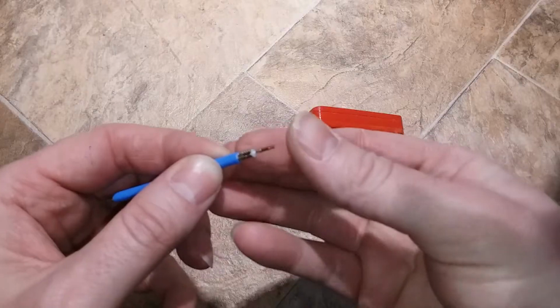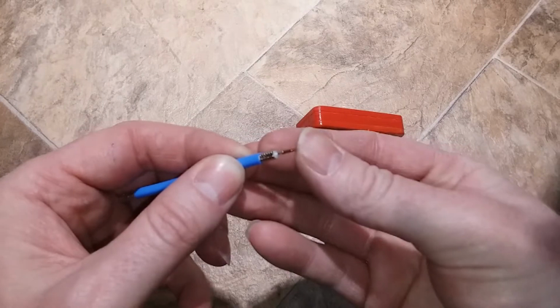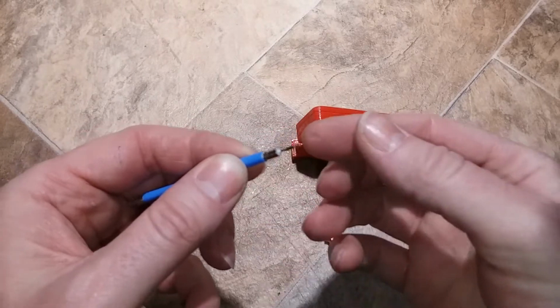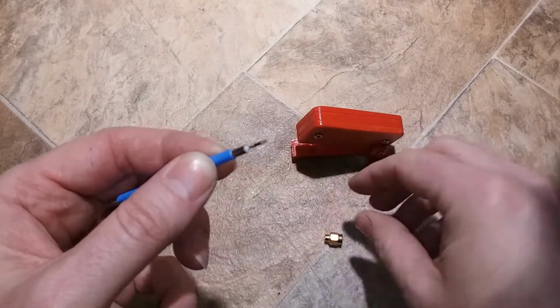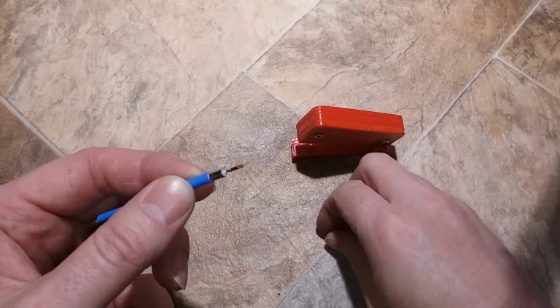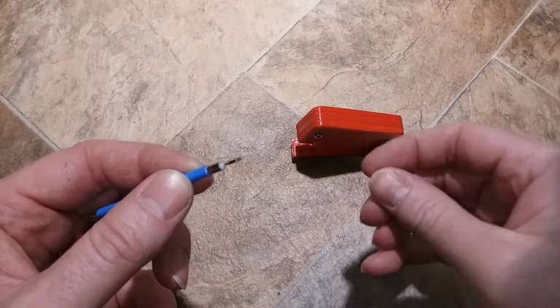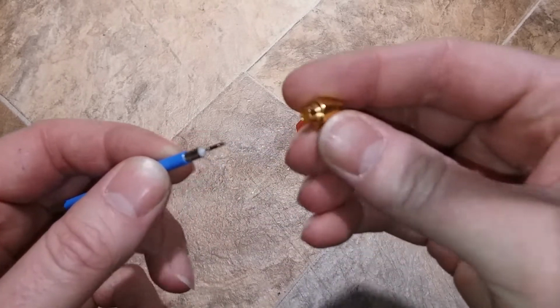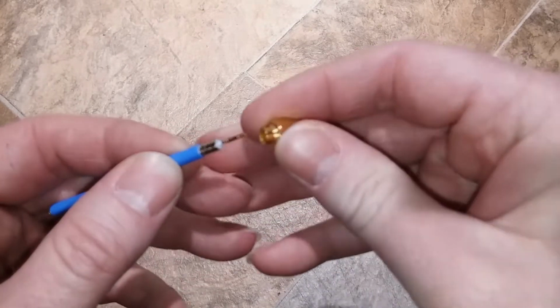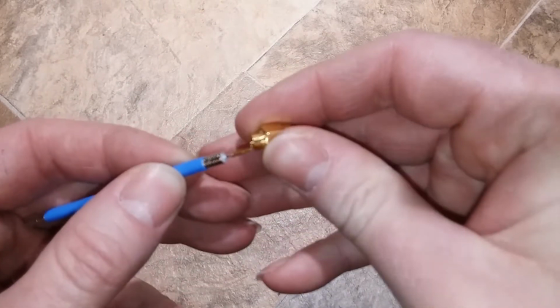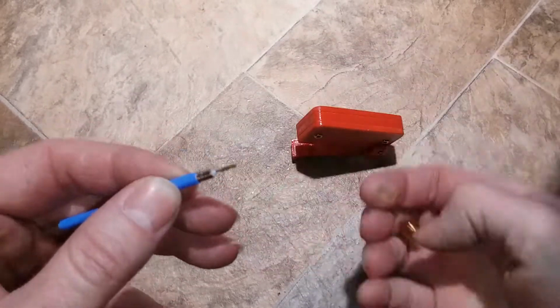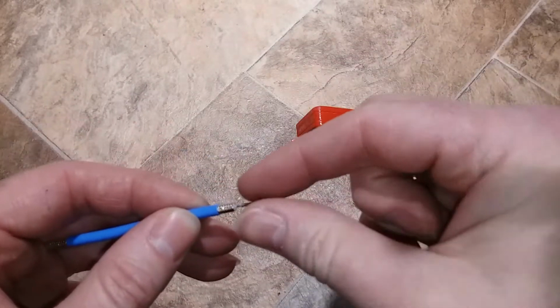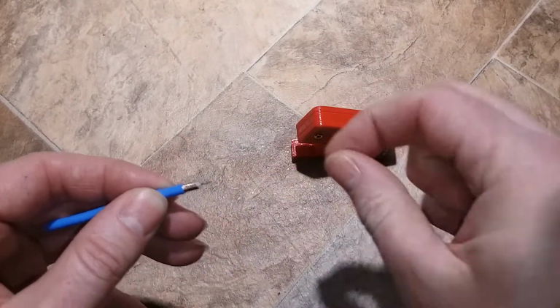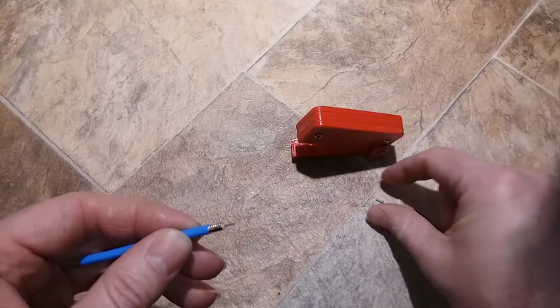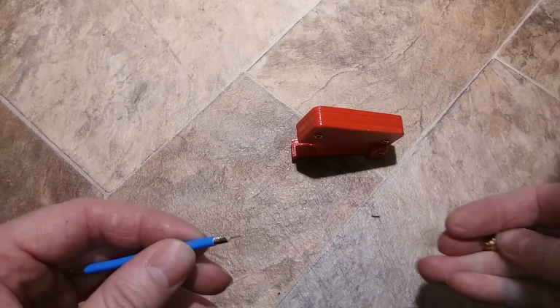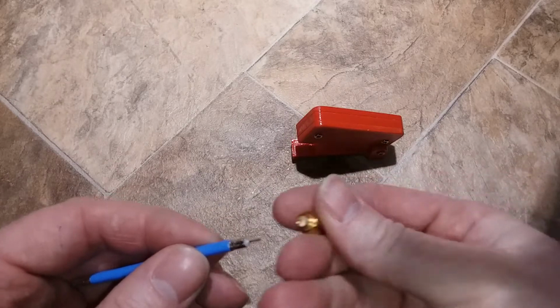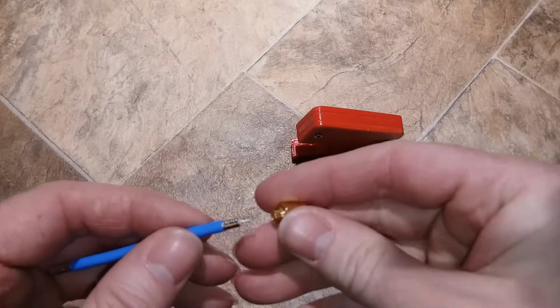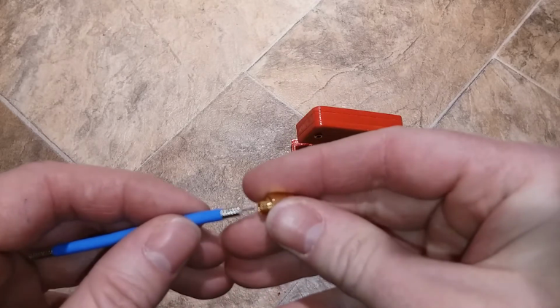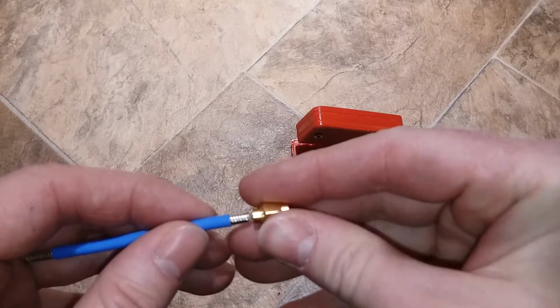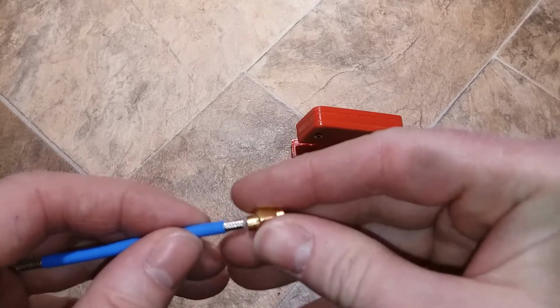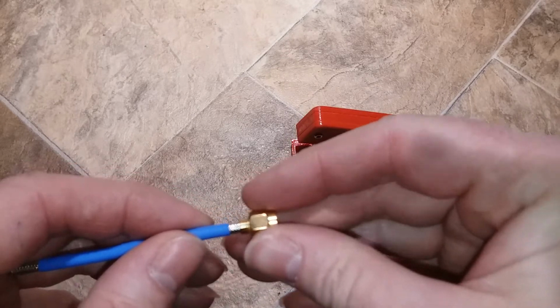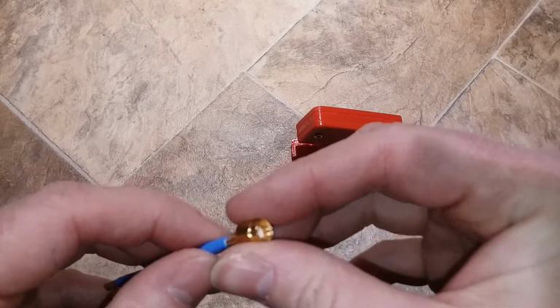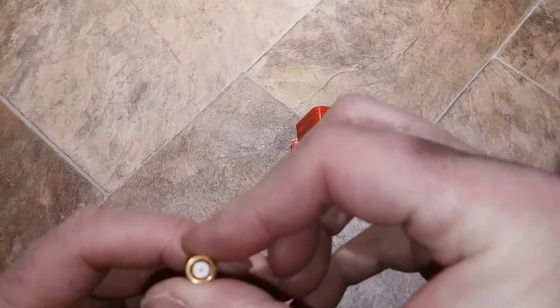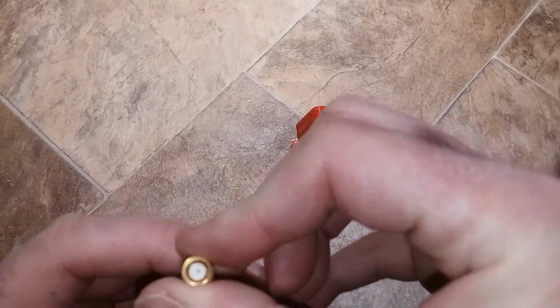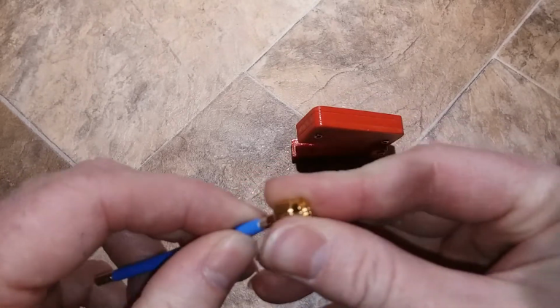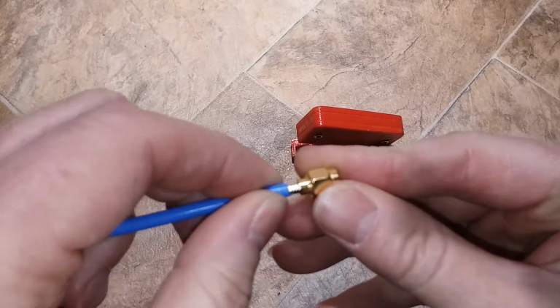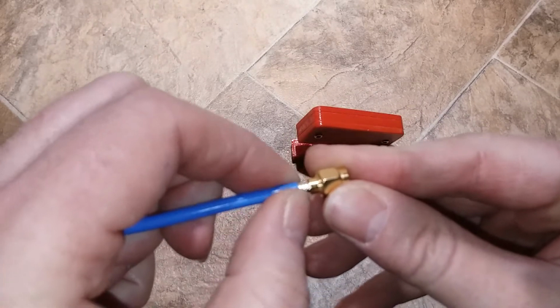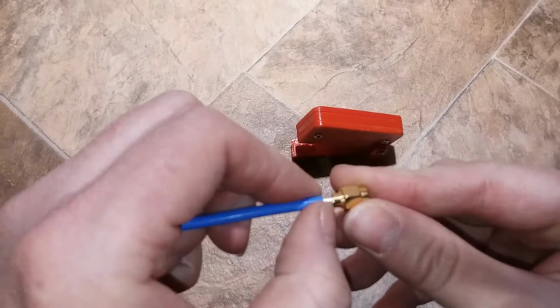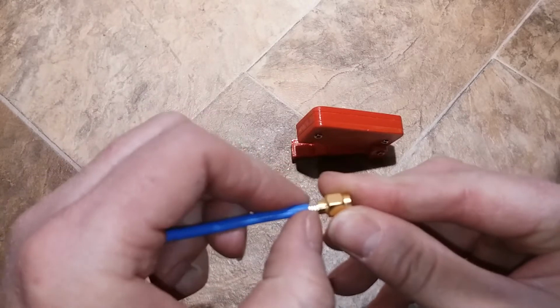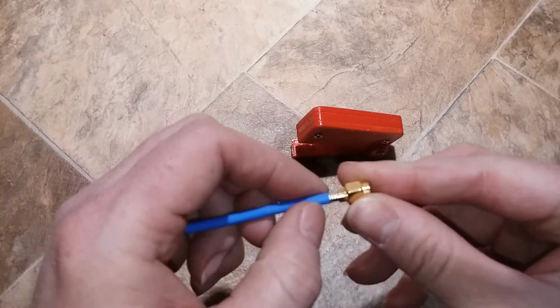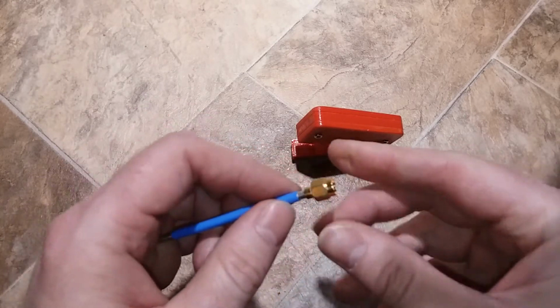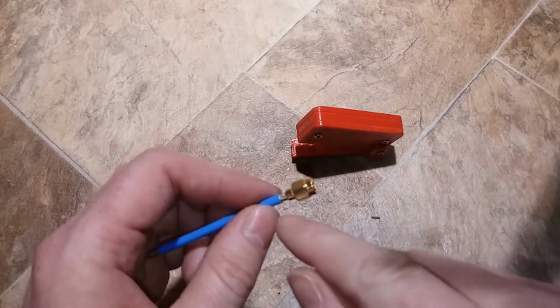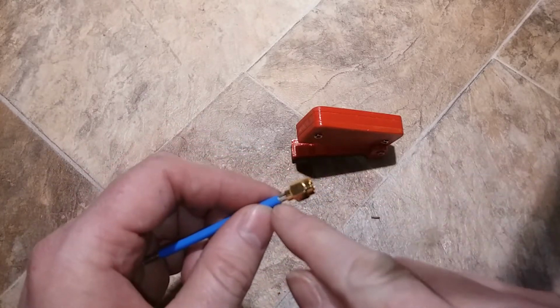Then you solder your center piece on. And then you push this — let's take this off so it doesn't get stuck in there — and you just push your end all the way down and solder right around here.